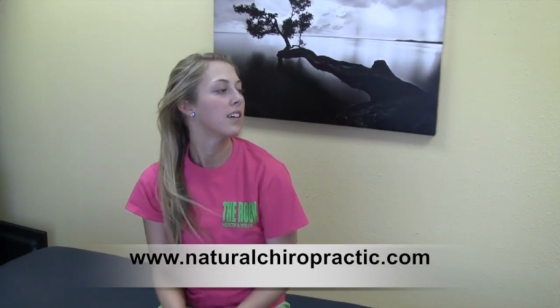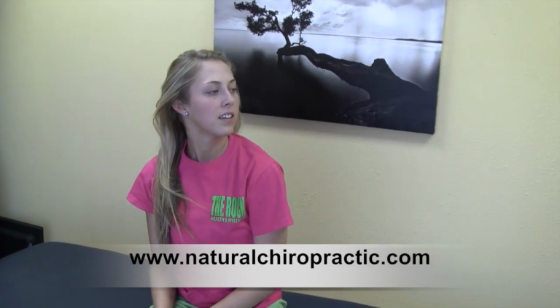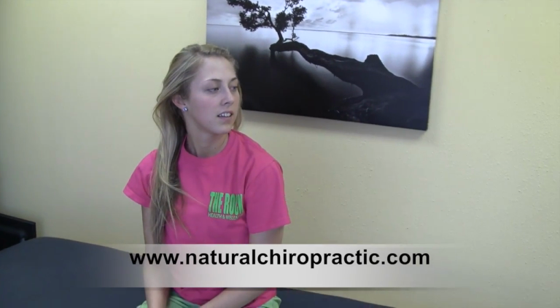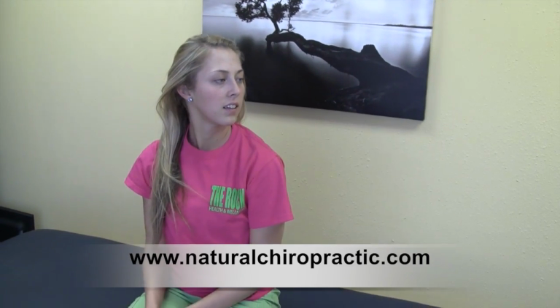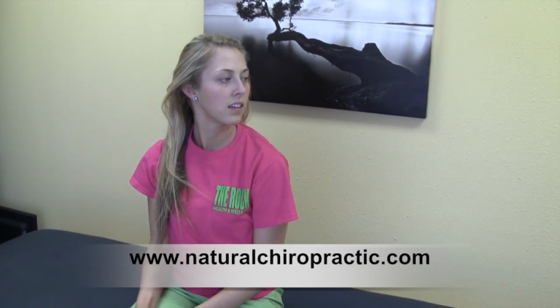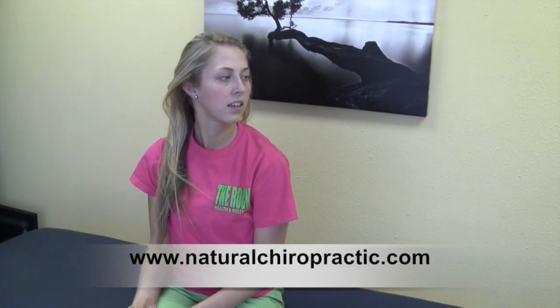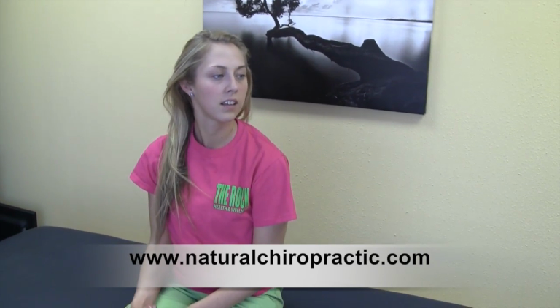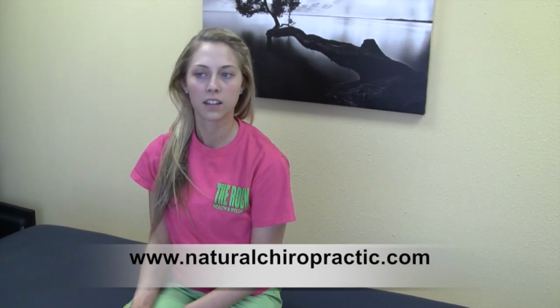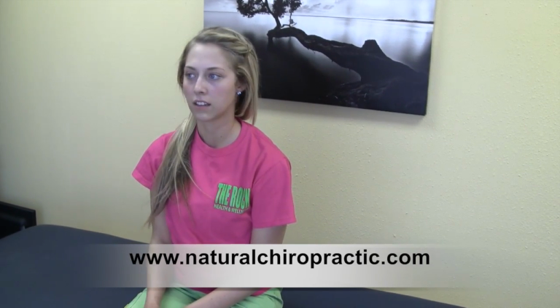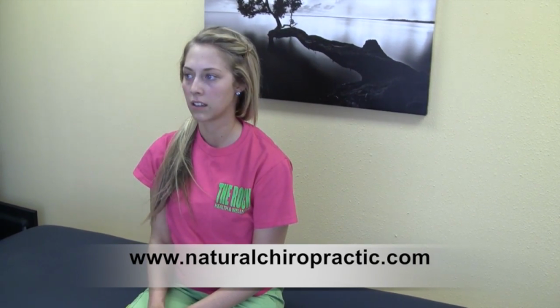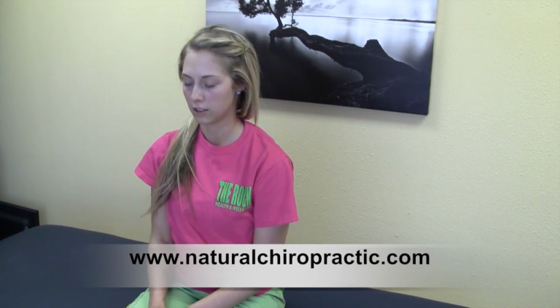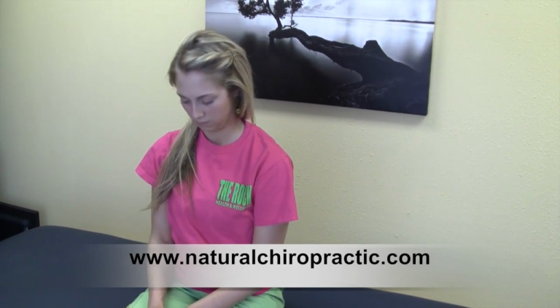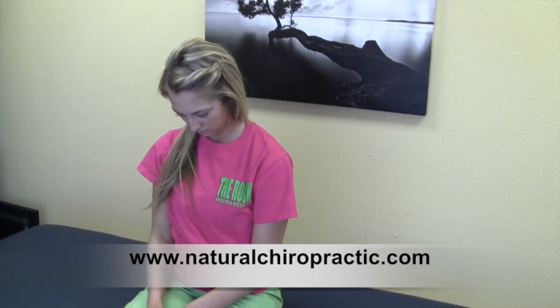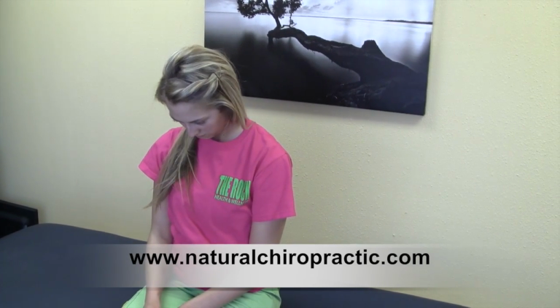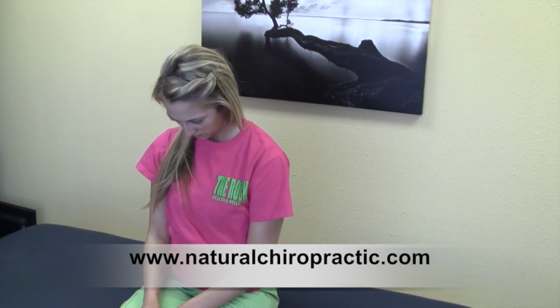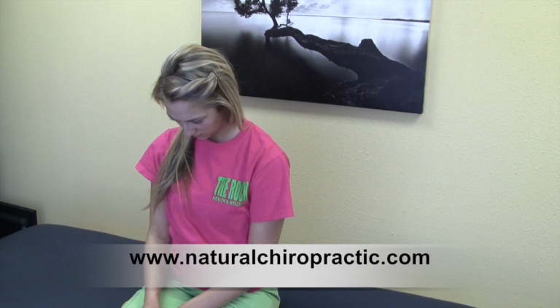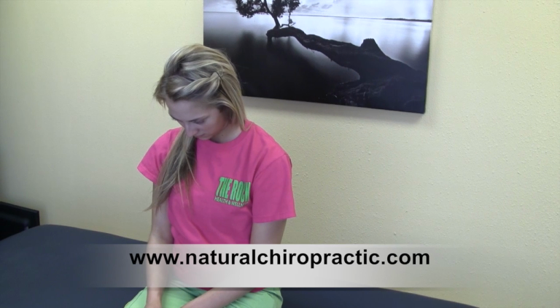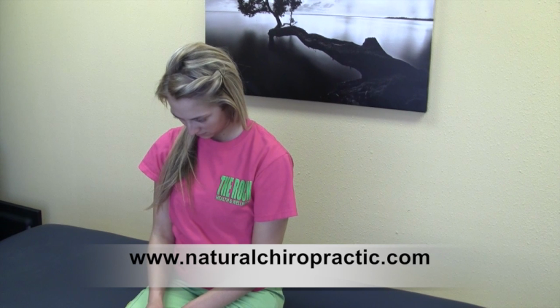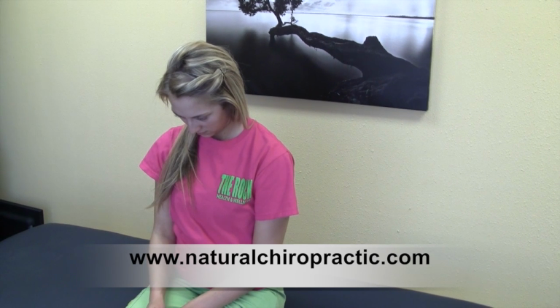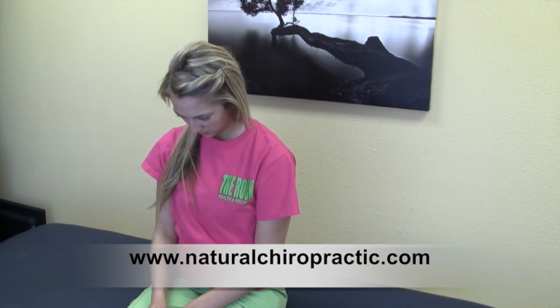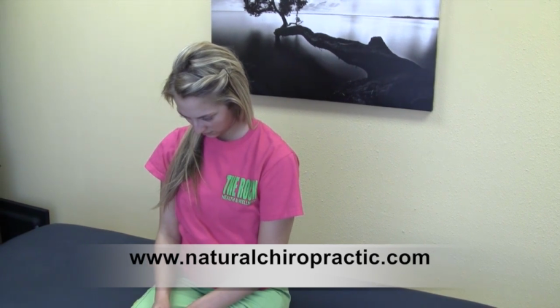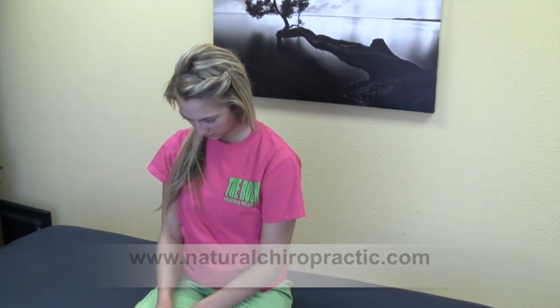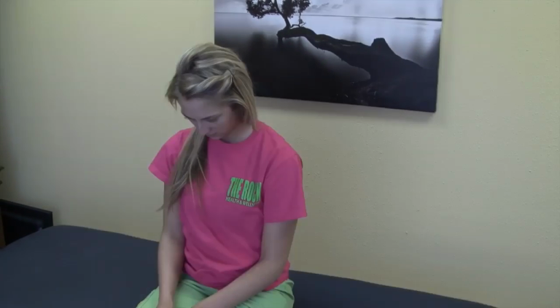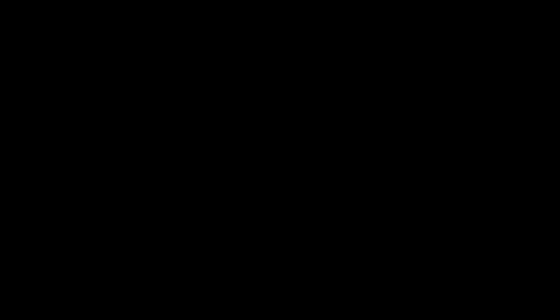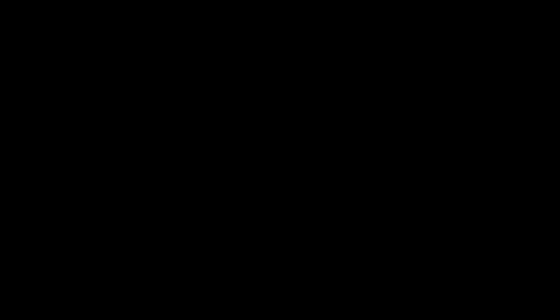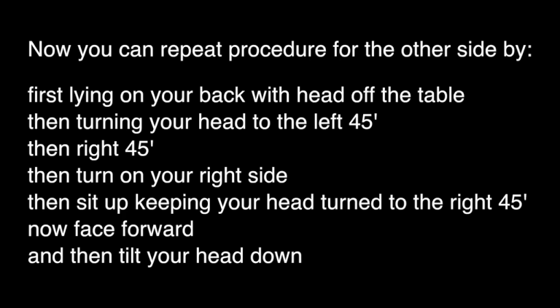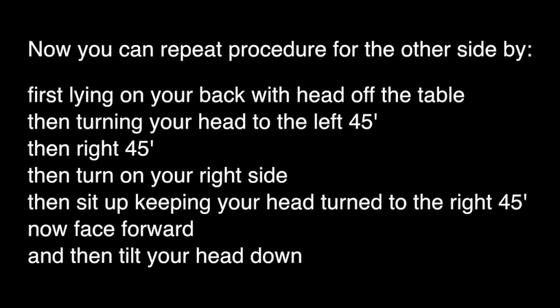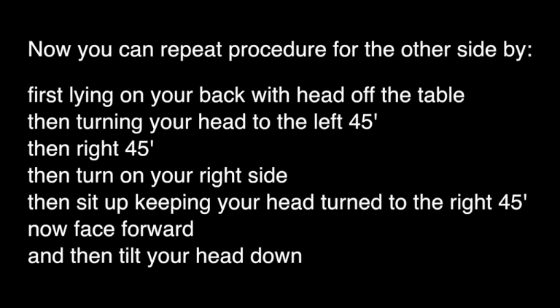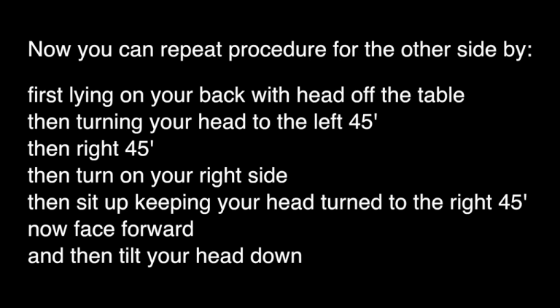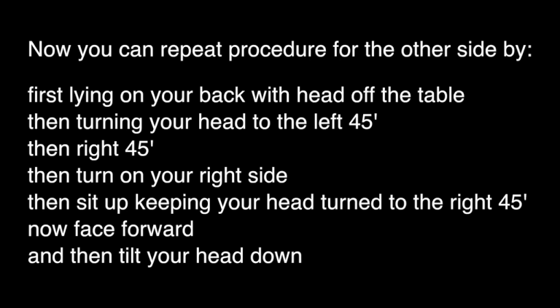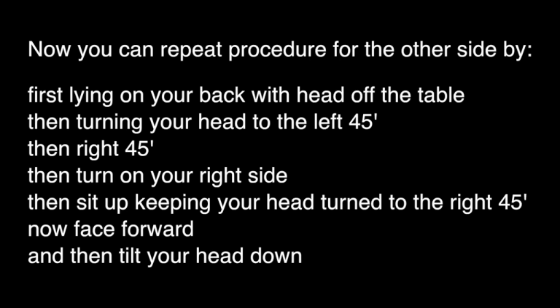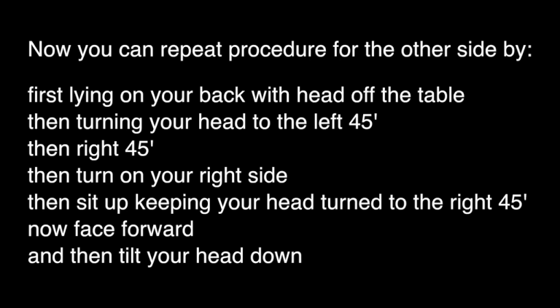Once you are there, look straight ahead and tilt your chin. After that you are ready to do the other side — turn your head to the right 45 degrees.